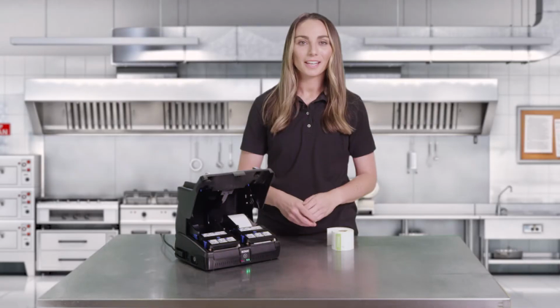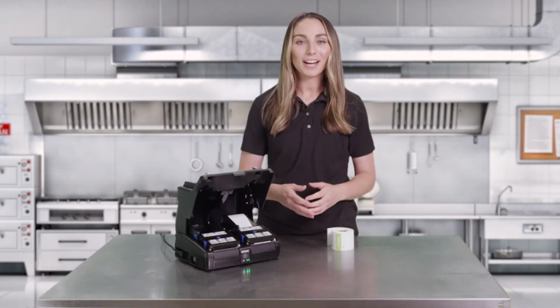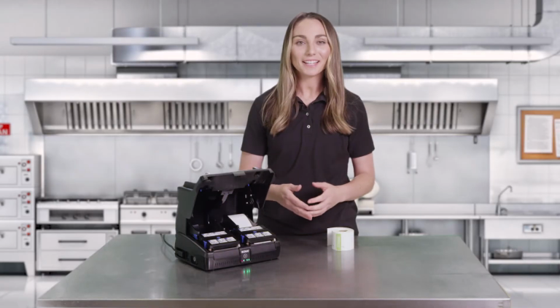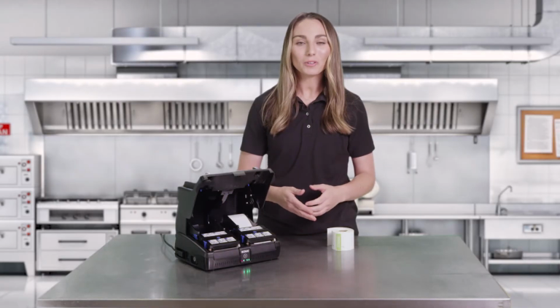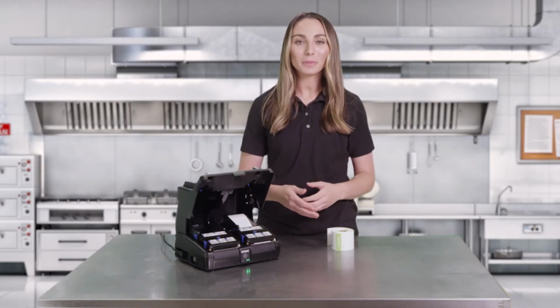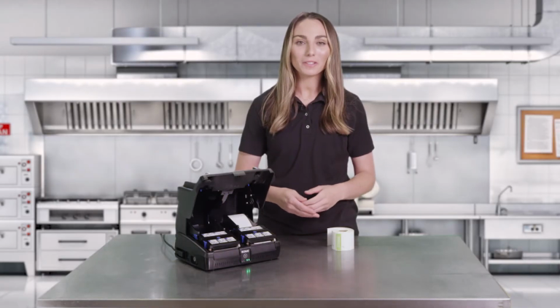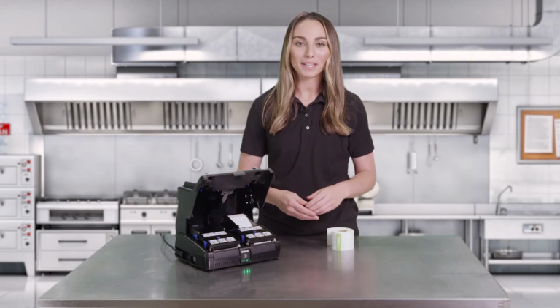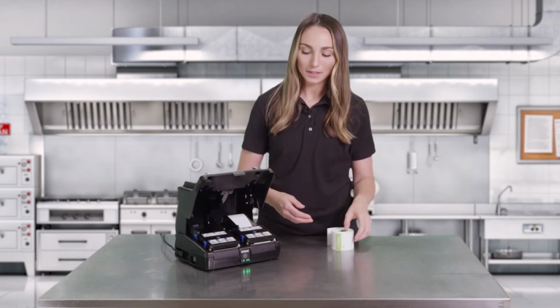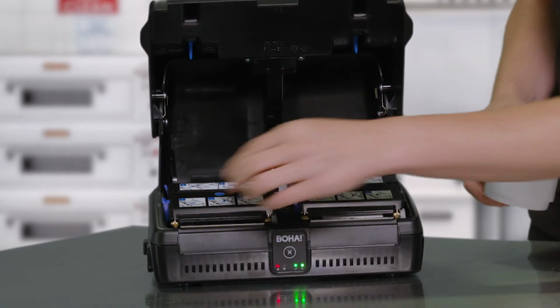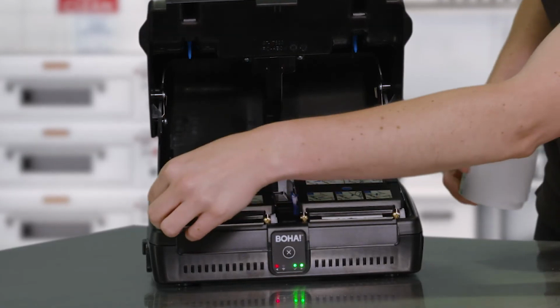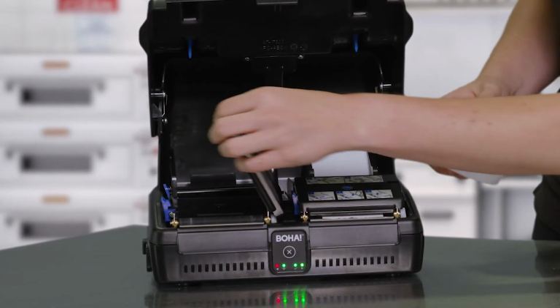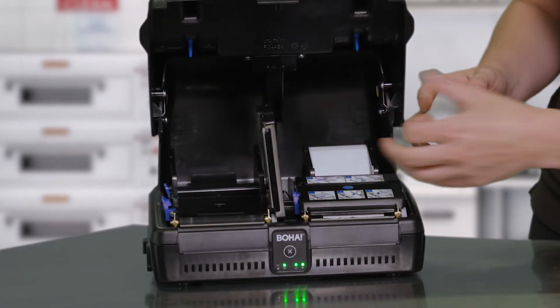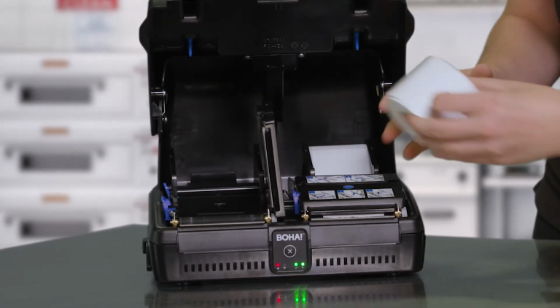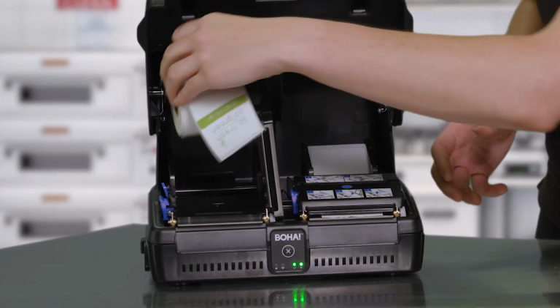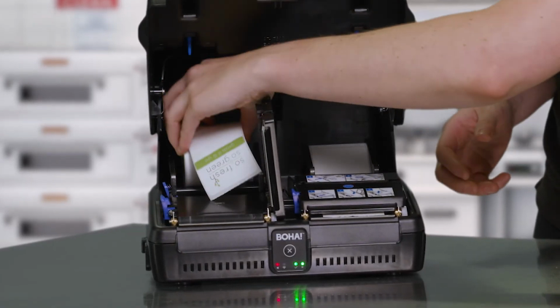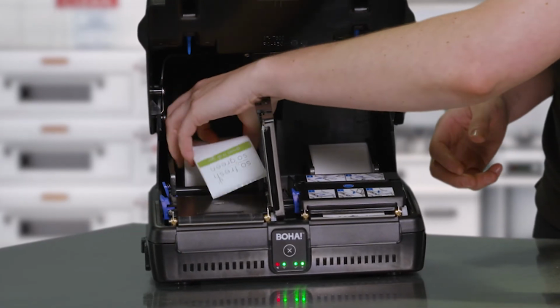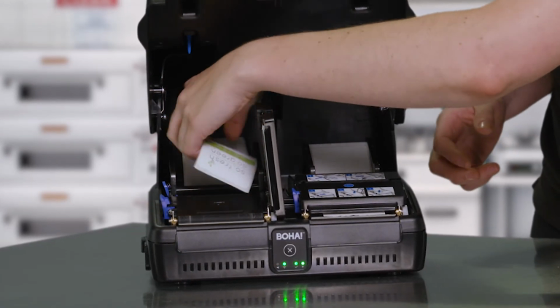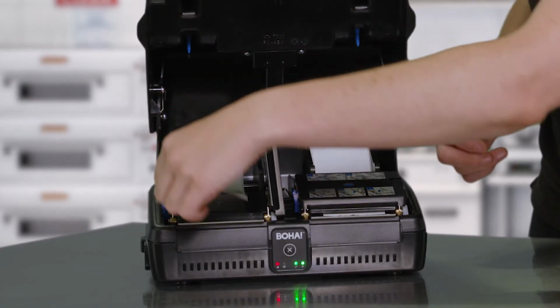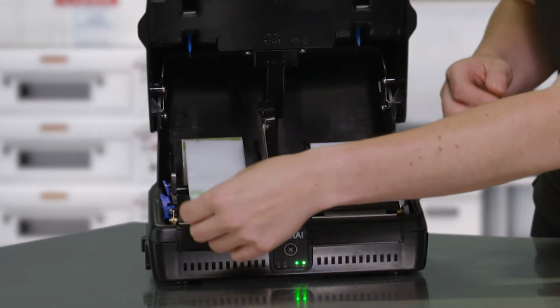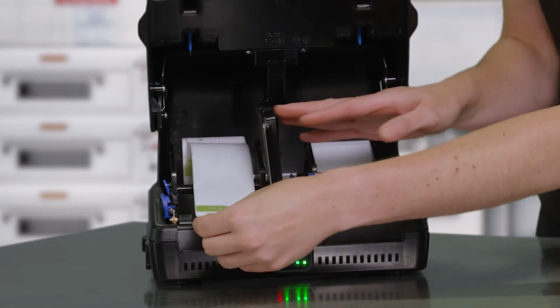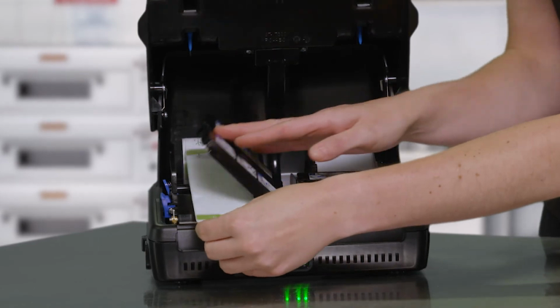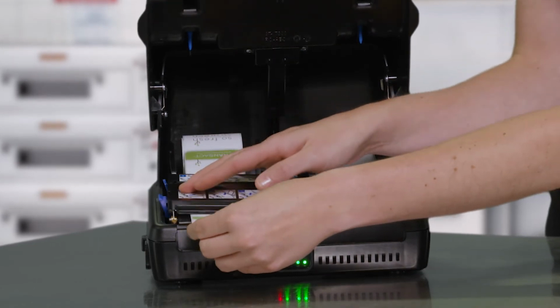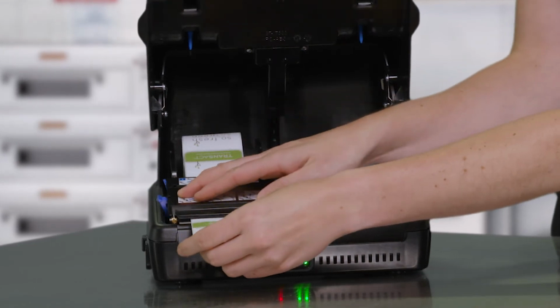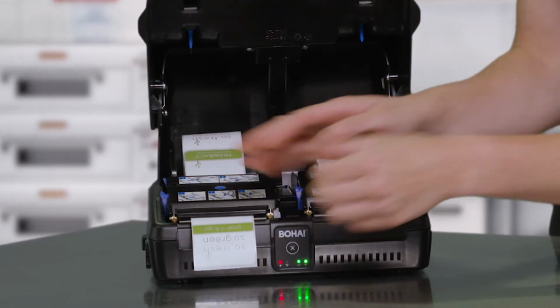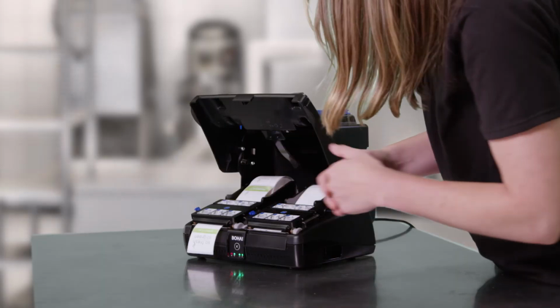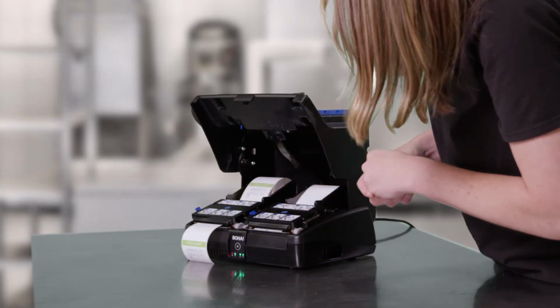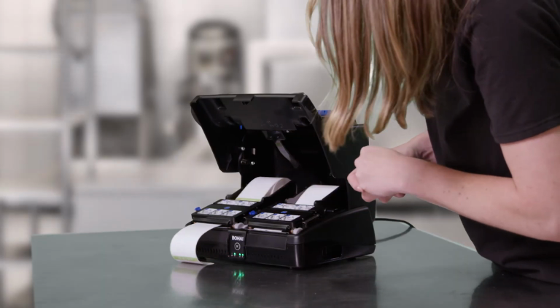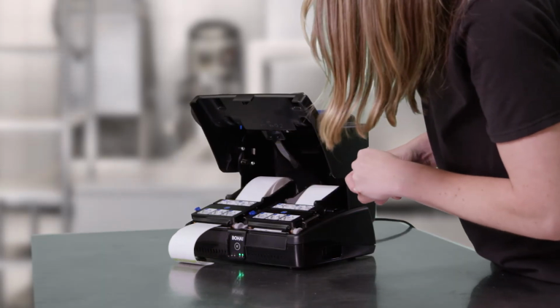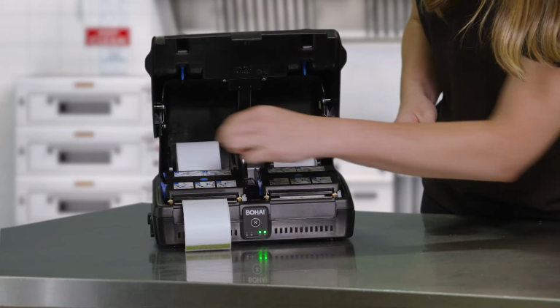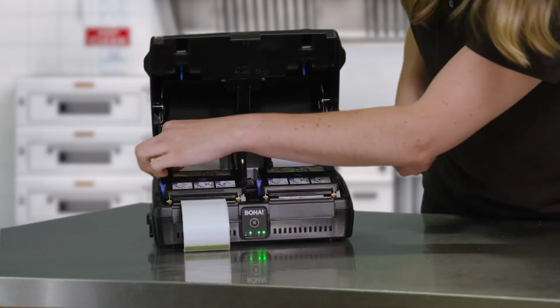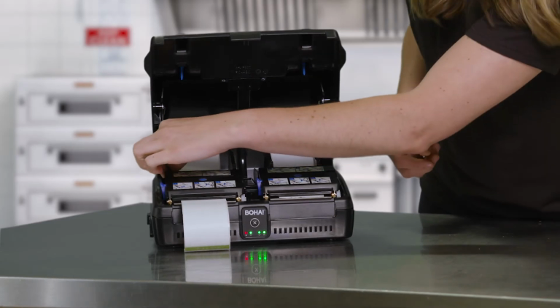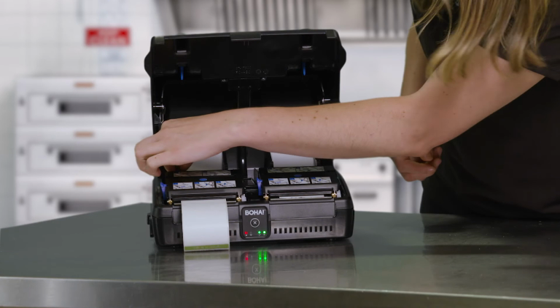If you're adding a second roll, simply follow the same steps: push the blue lever, insert the label roll to the paper bucket, feed it through, close the print mechanism cover, and pinch the sidewalls tight.